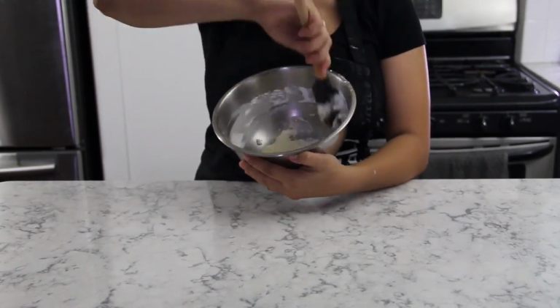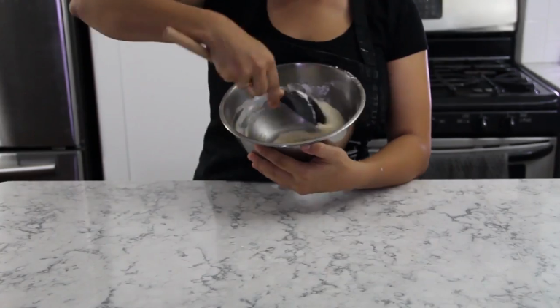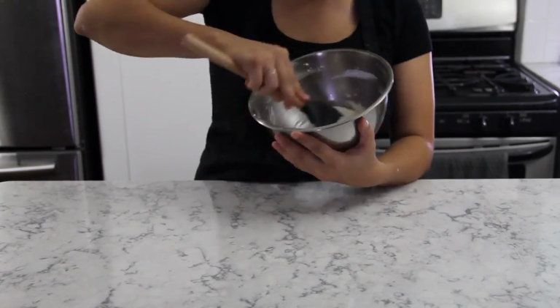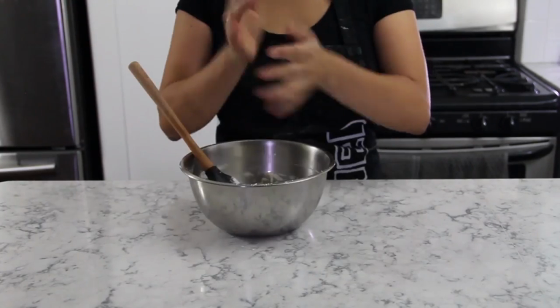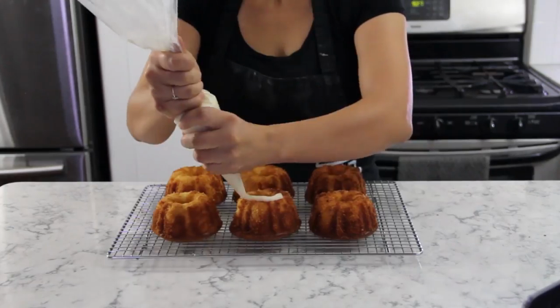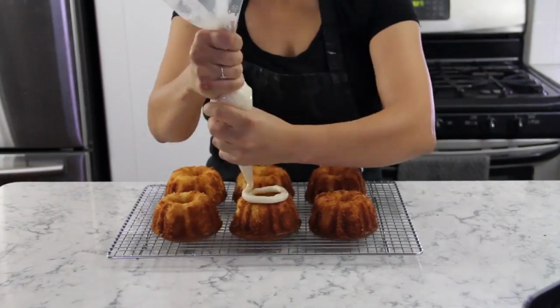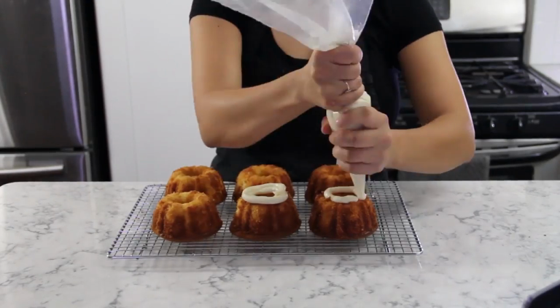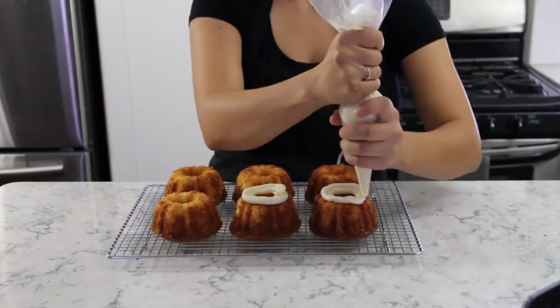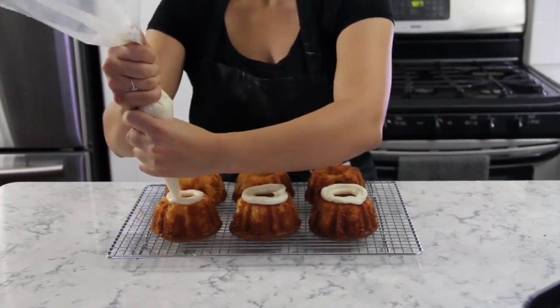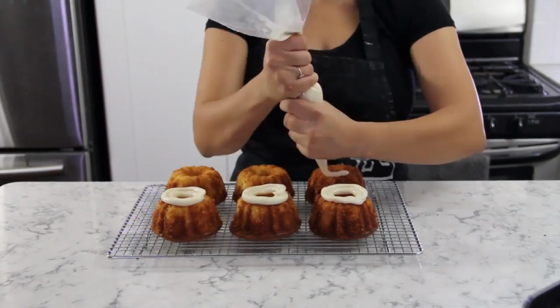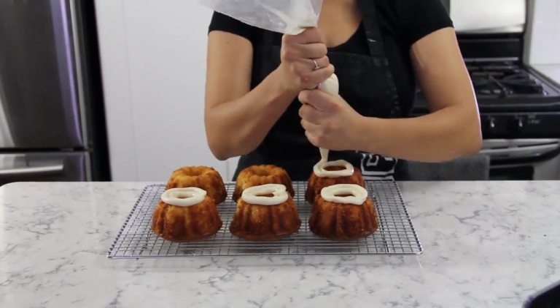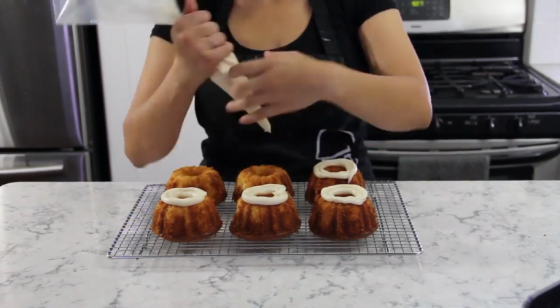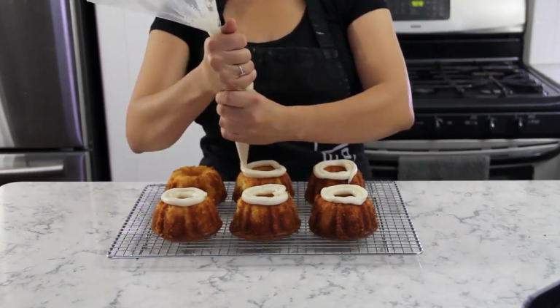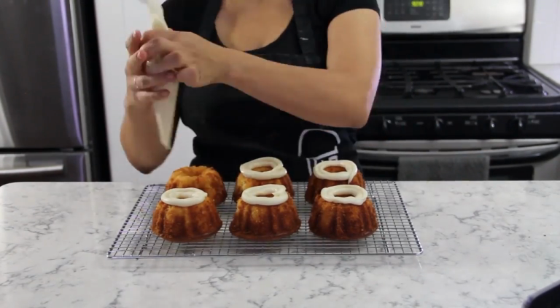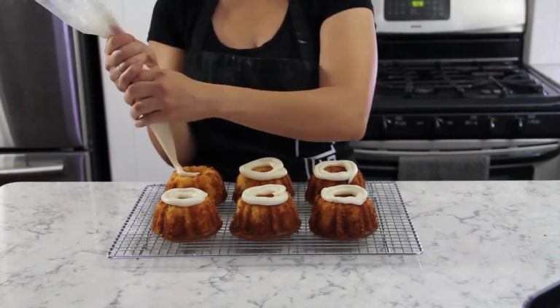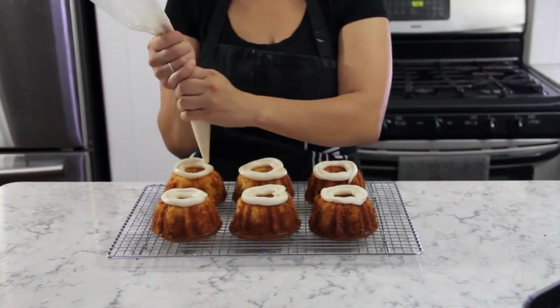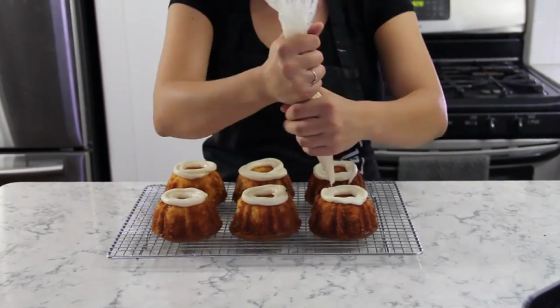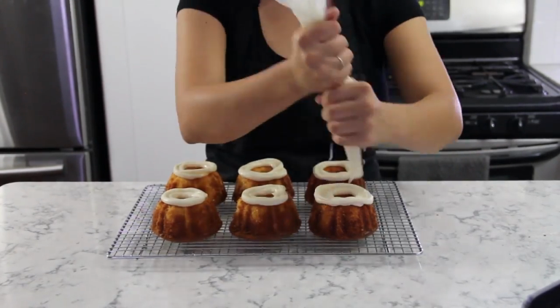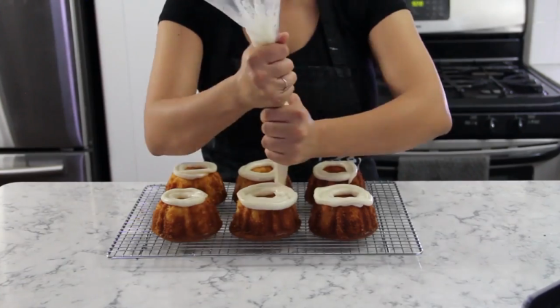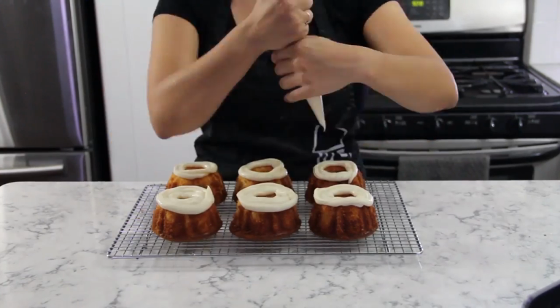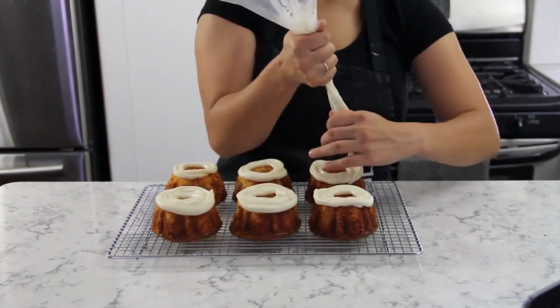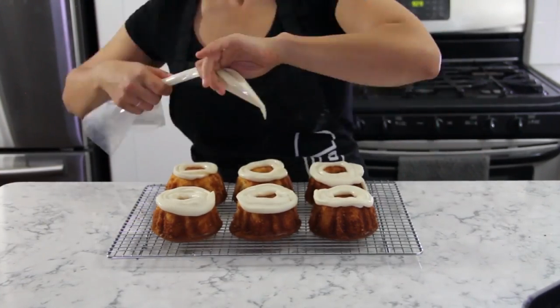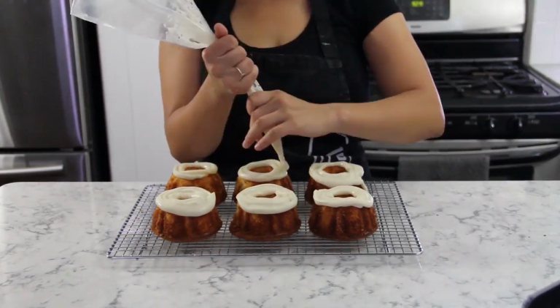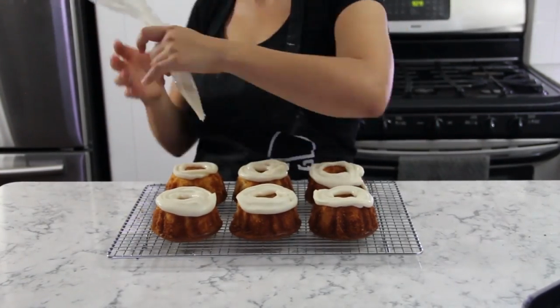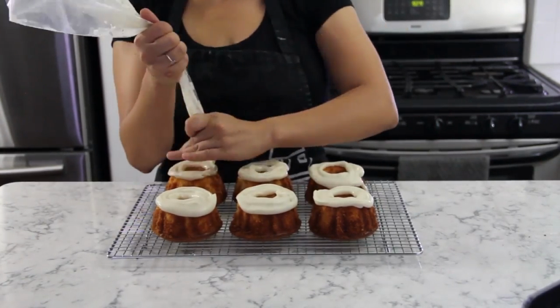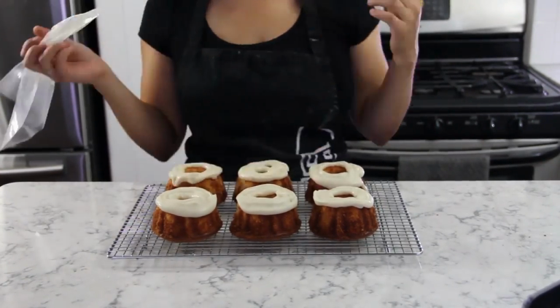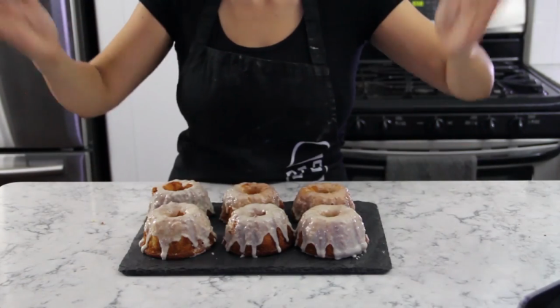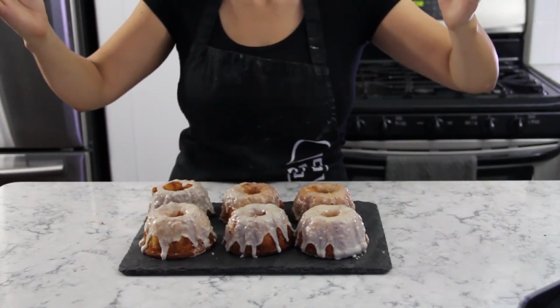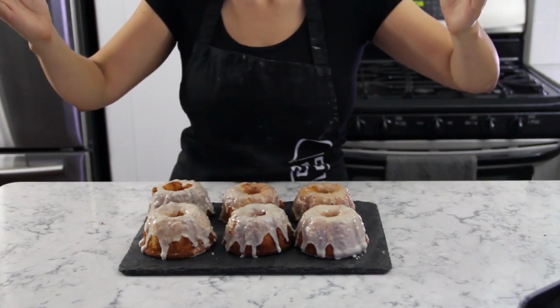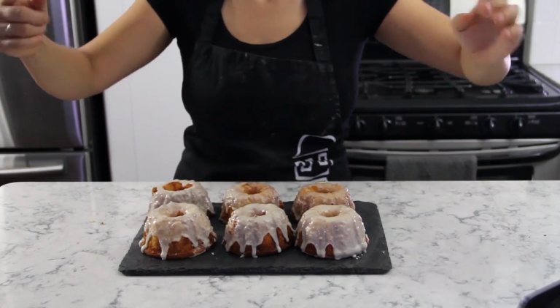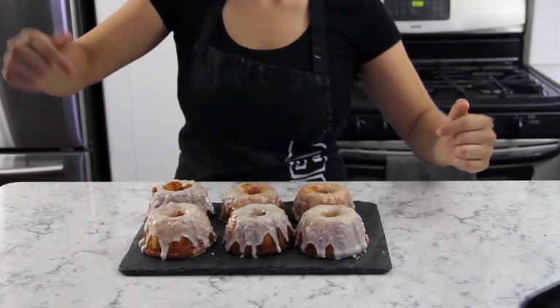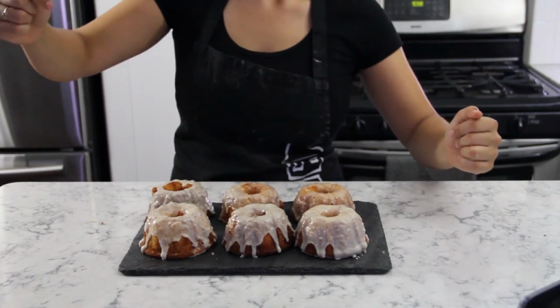And that's it. Drizzle that over your cooled sweet rolls. Make sure they're not too cold so it doesn't not drizzle, and not too hot so that the glaze doesn't just slide right off.